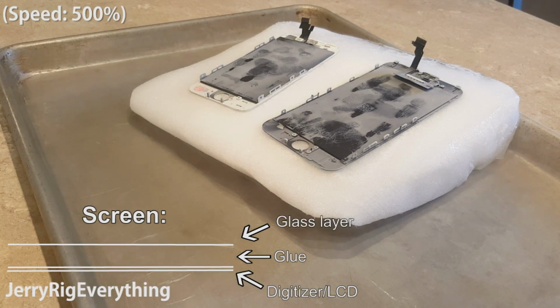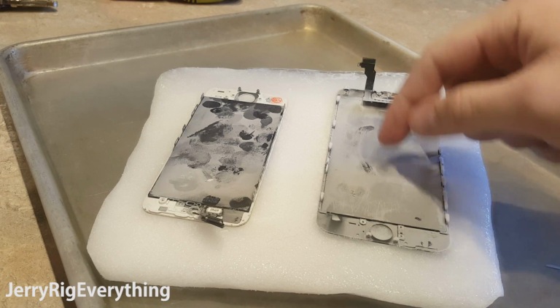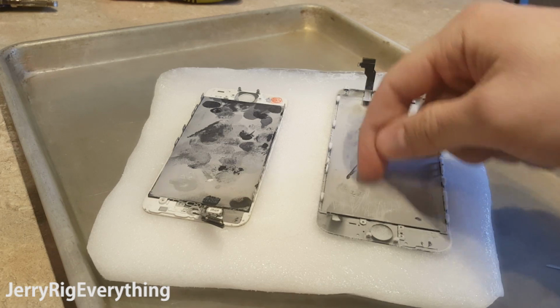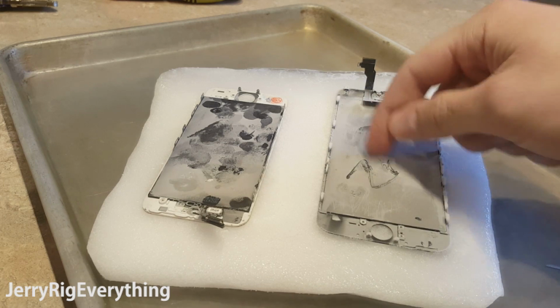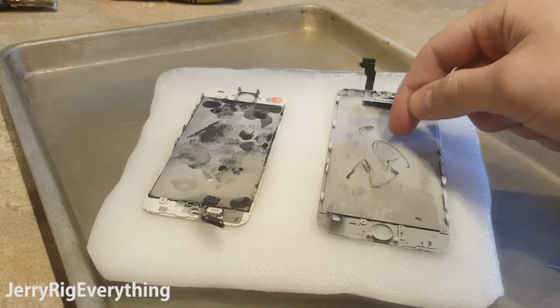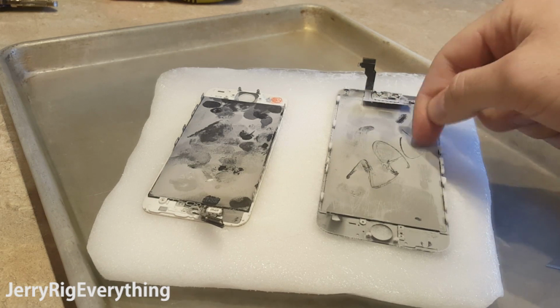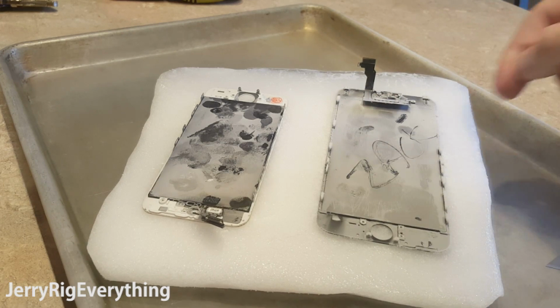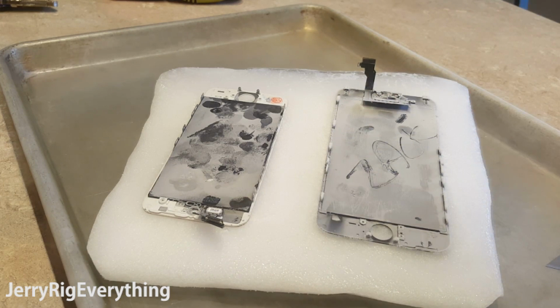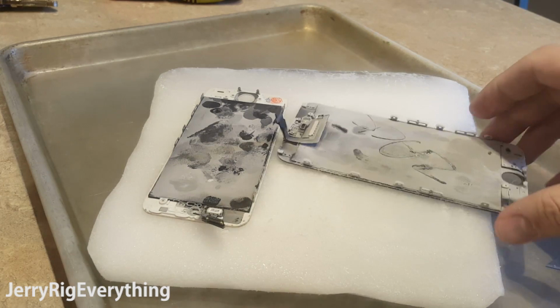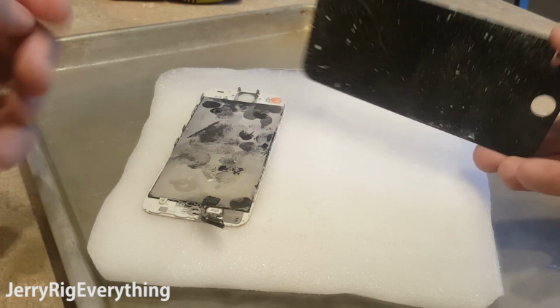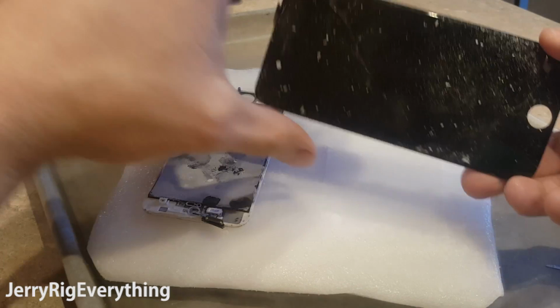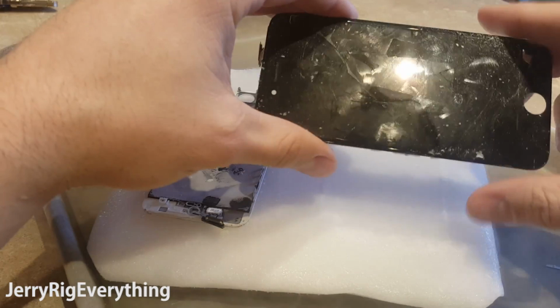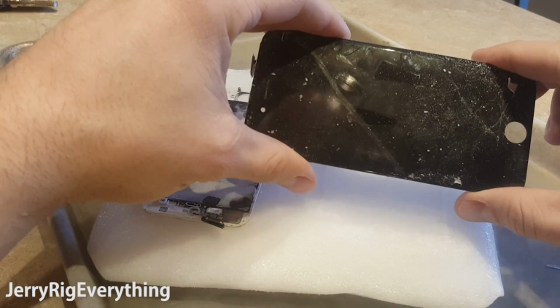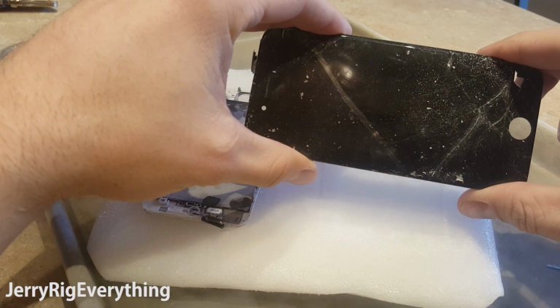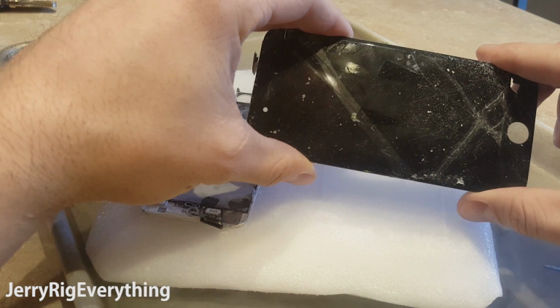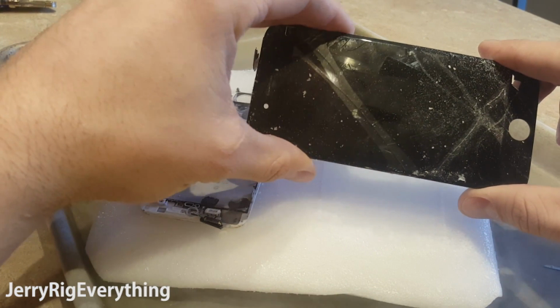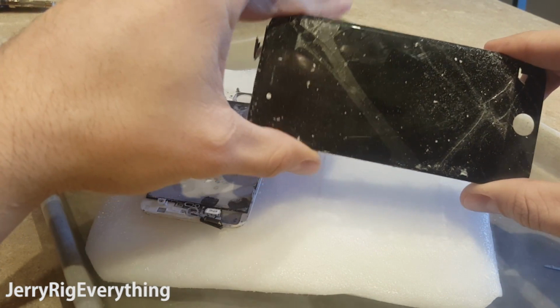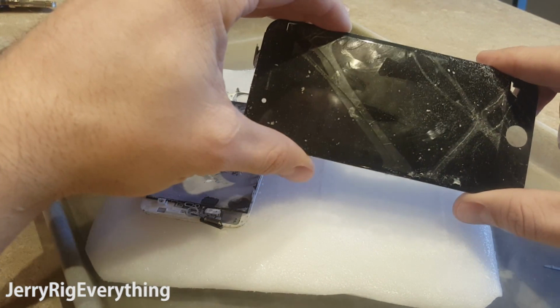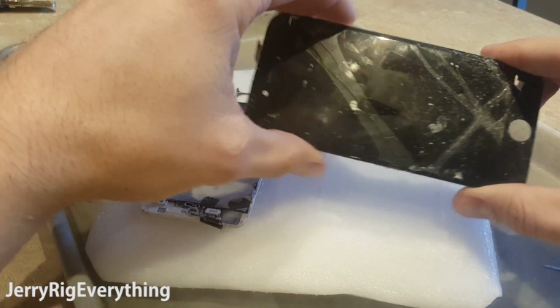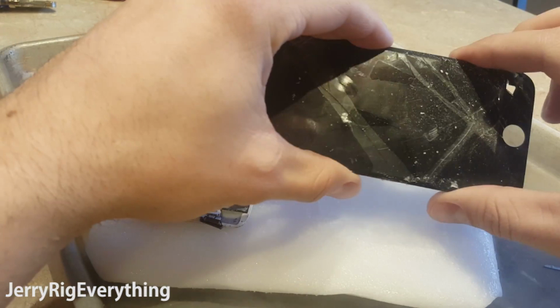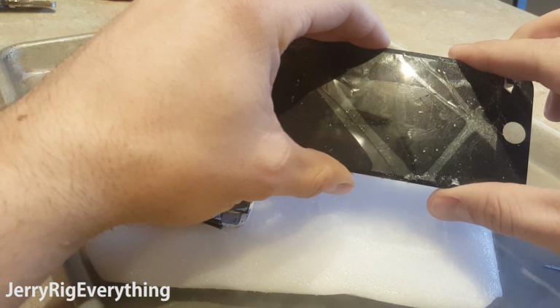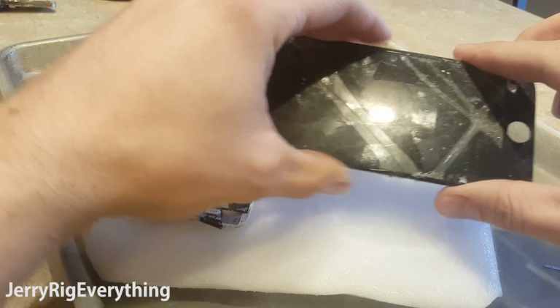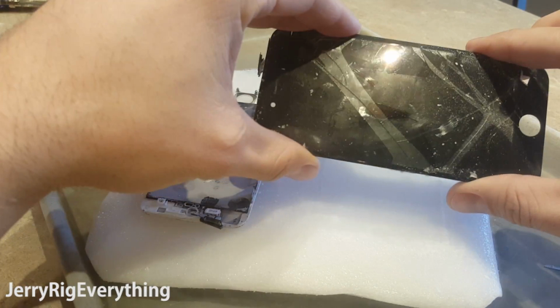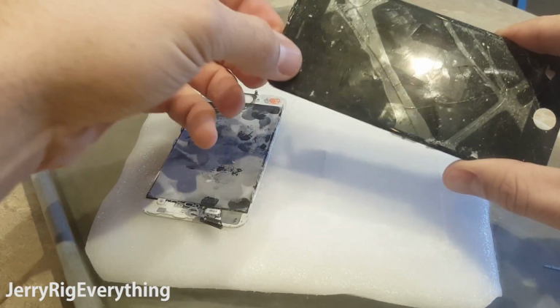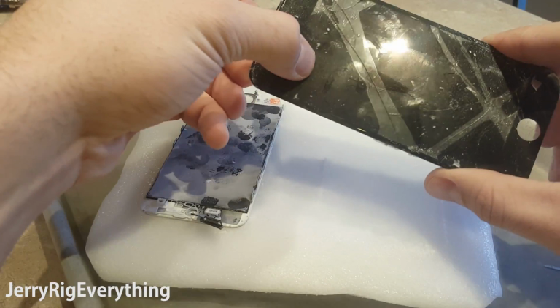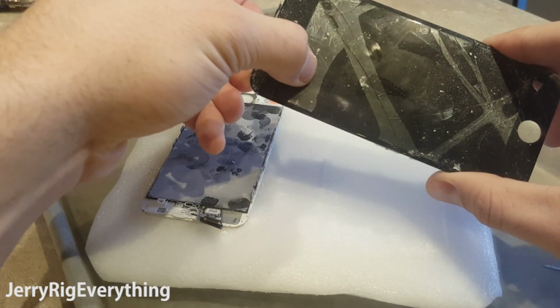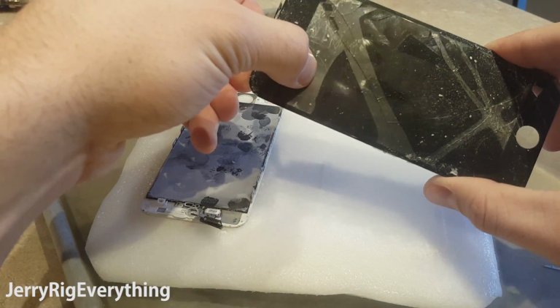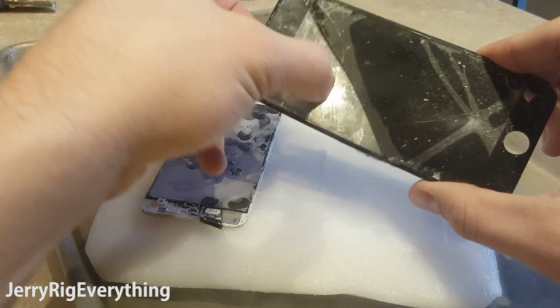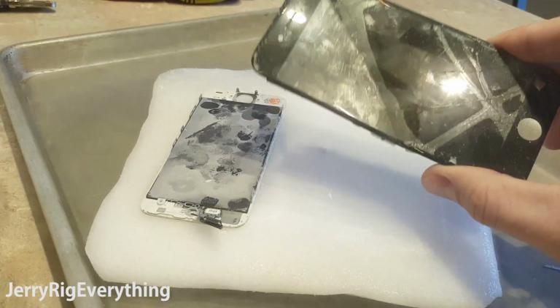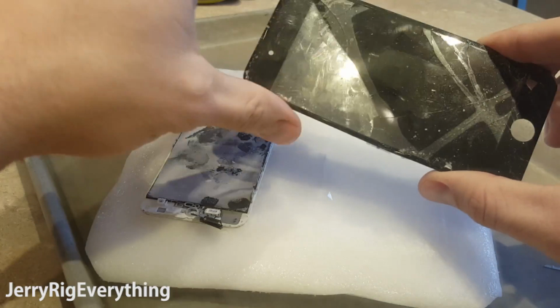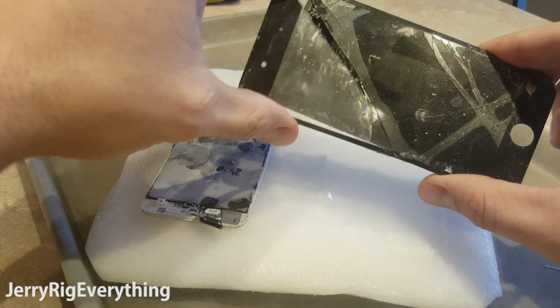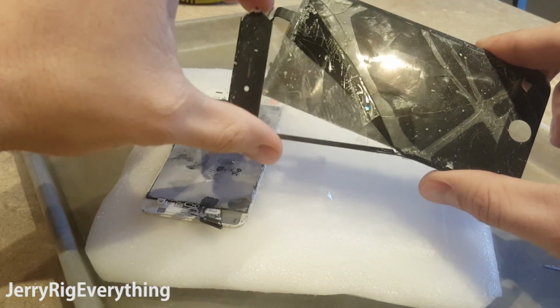Now normally when a tech does a glass only repair, they either have super expensive refurbishing equipment, or it is possible to use a heat gun to bring the phone up to 100 degrees Celsius to melt the glue between the top layer and the LCD layer. It is a difficult and painstaking process.